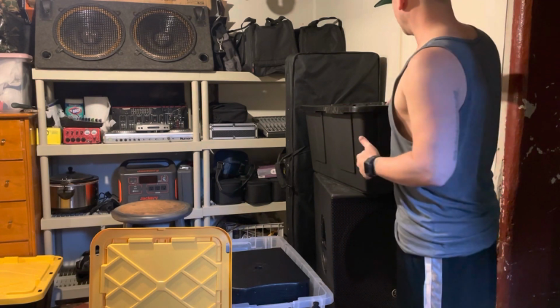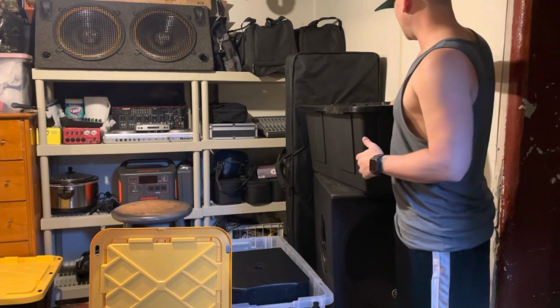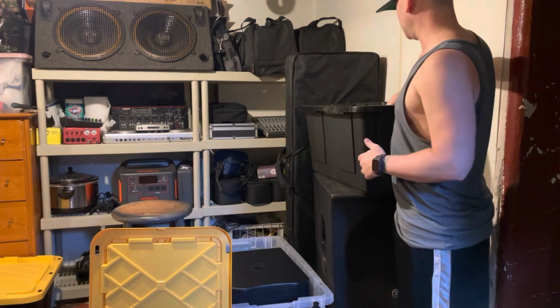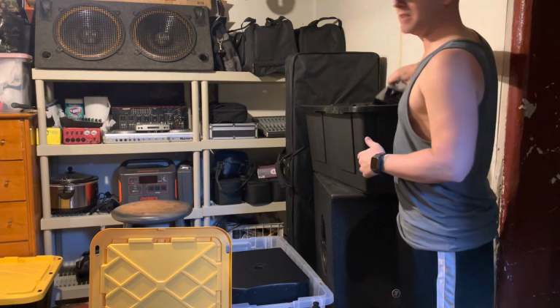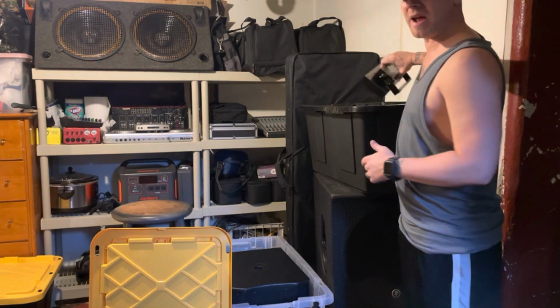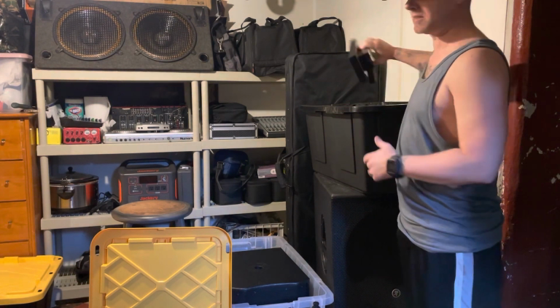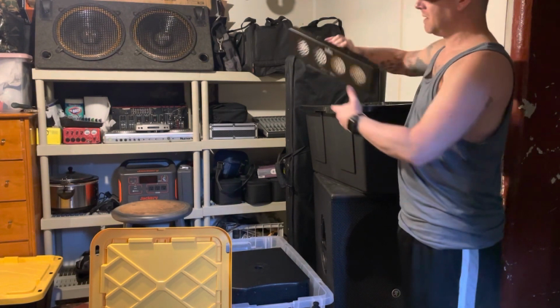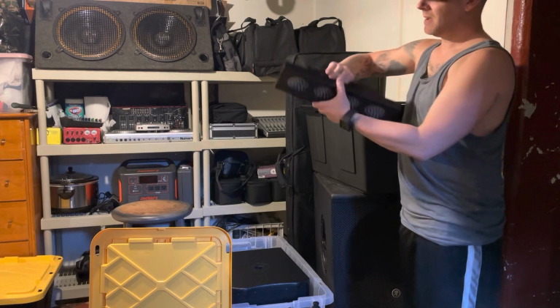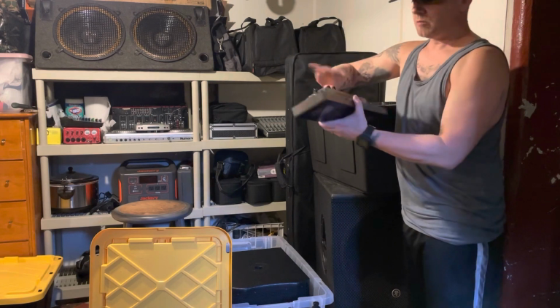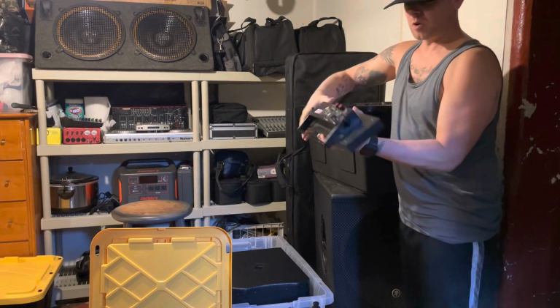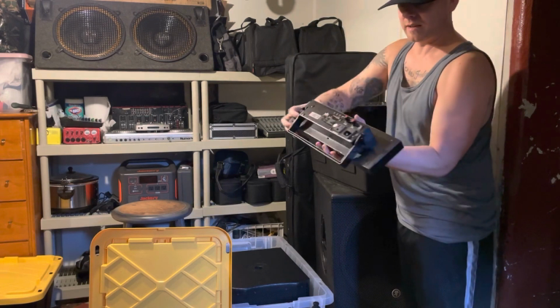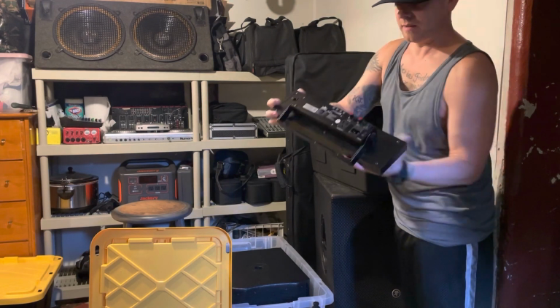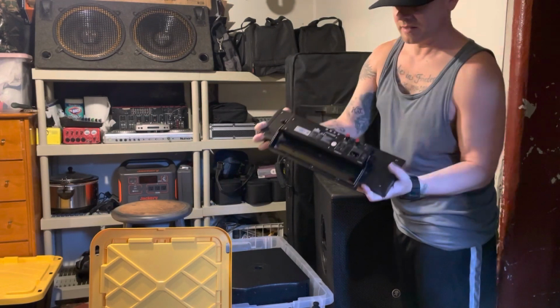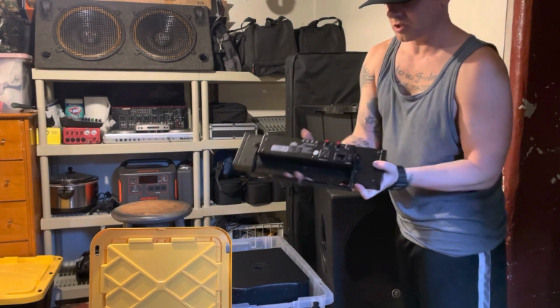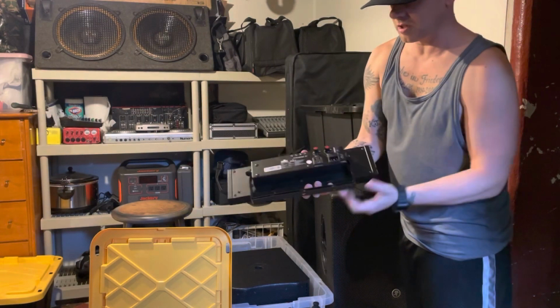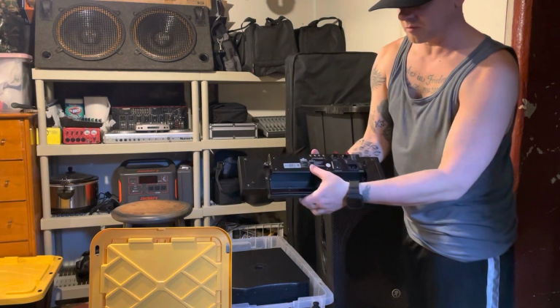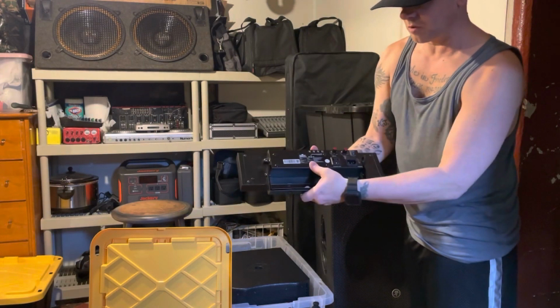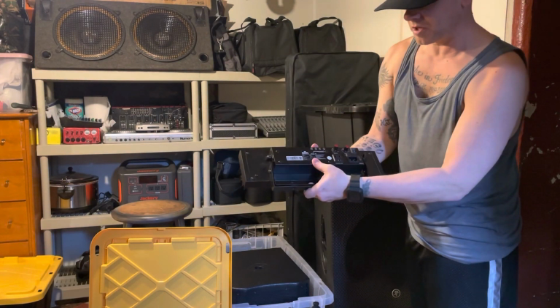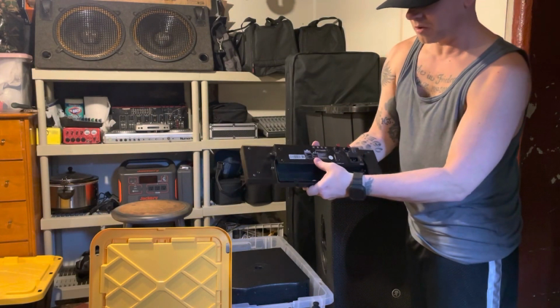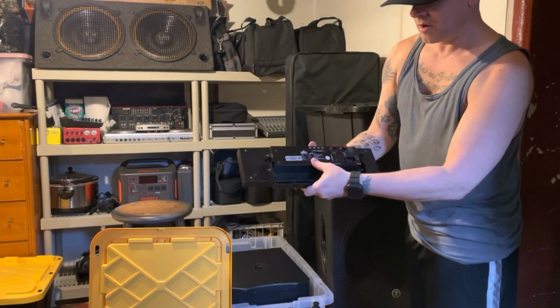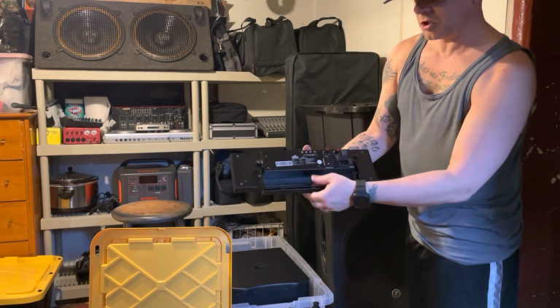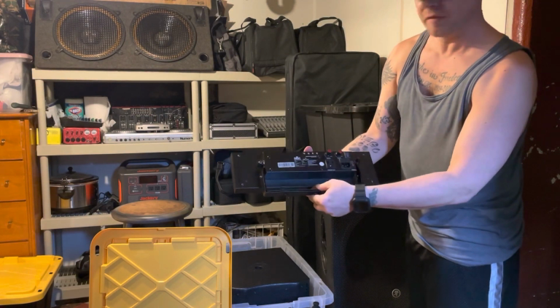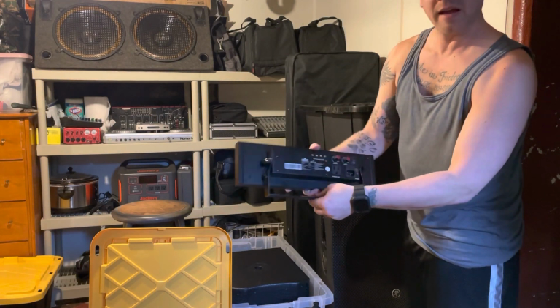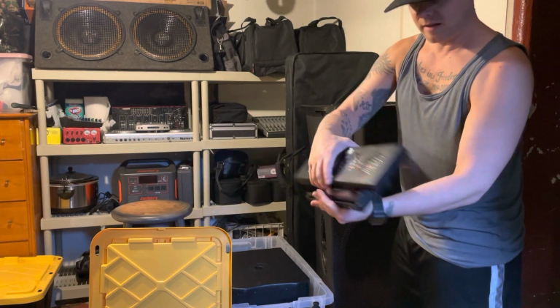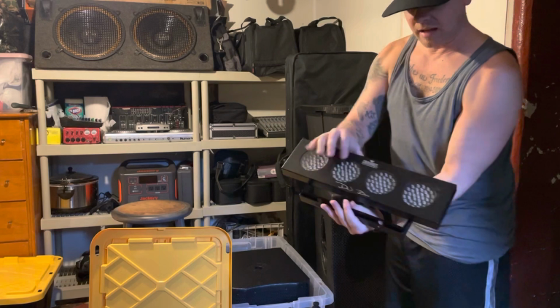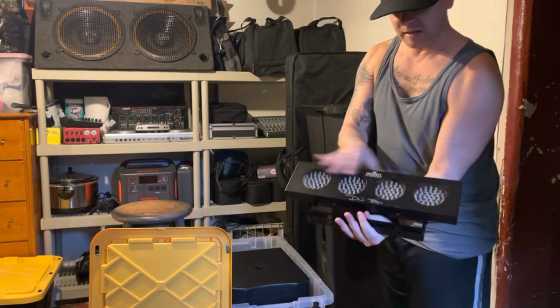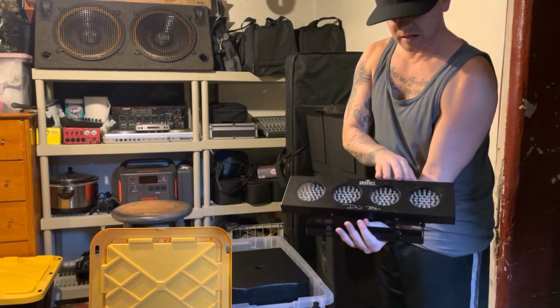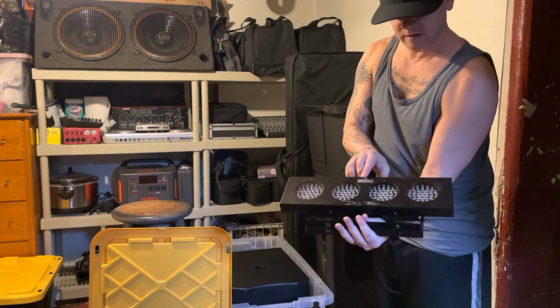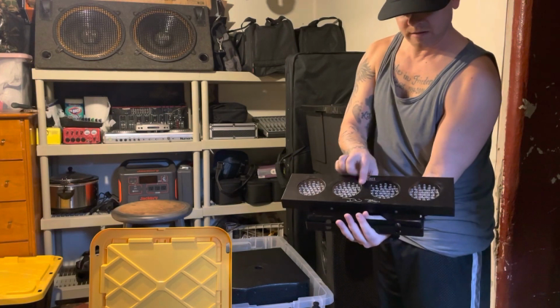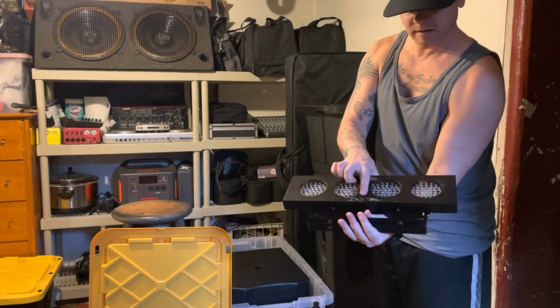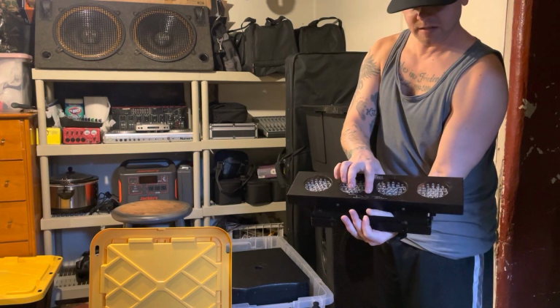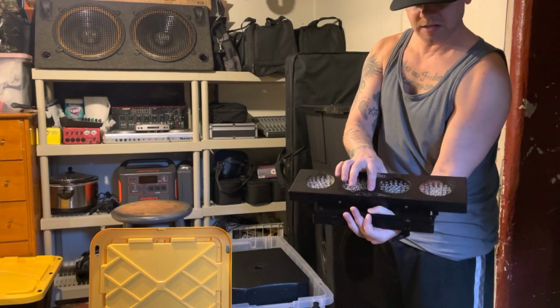Real quick, we're going to briefly go over some of the stuff that I use, just to help some of these up-and-coming DJs — you know, just show where I got my start, how you can get started, and some of the stuff I've used in the past.